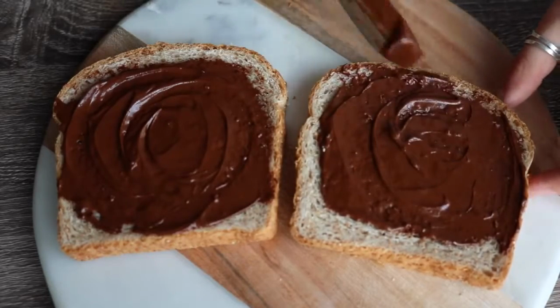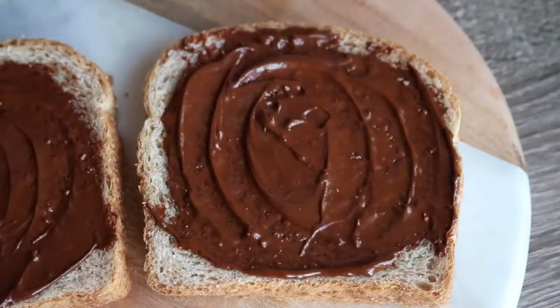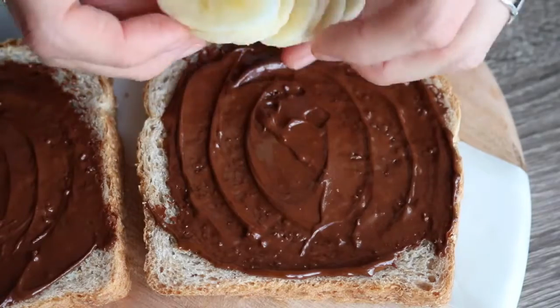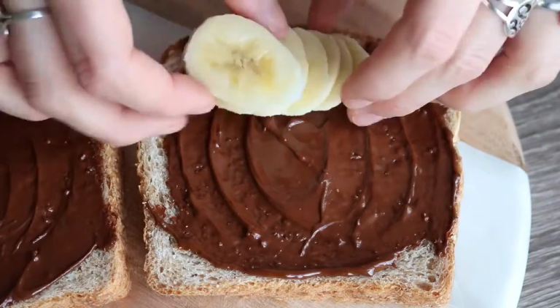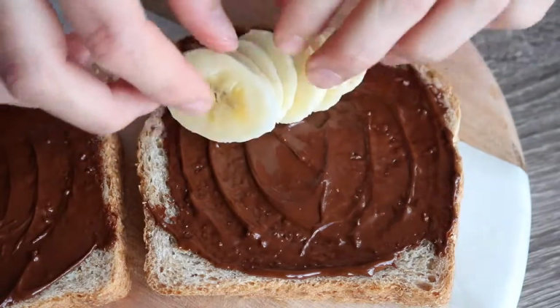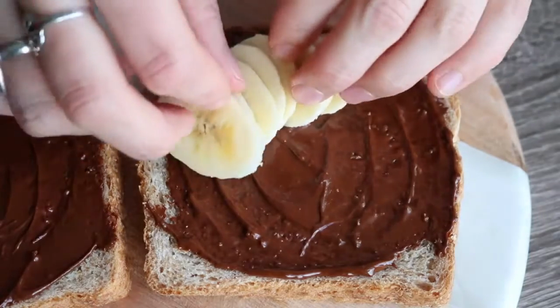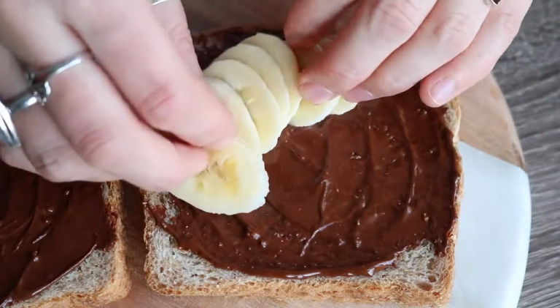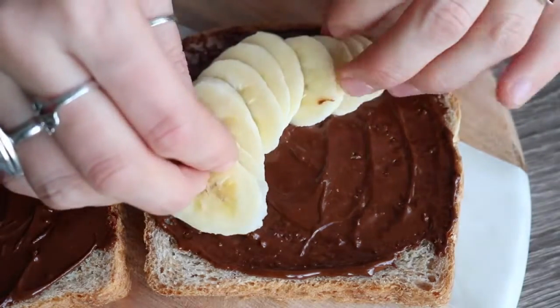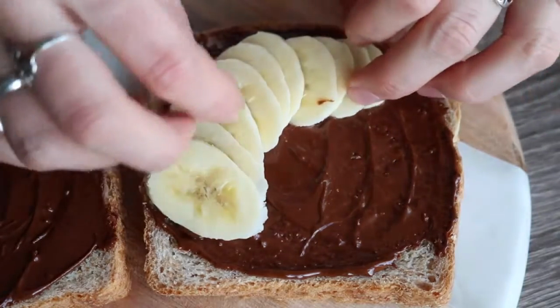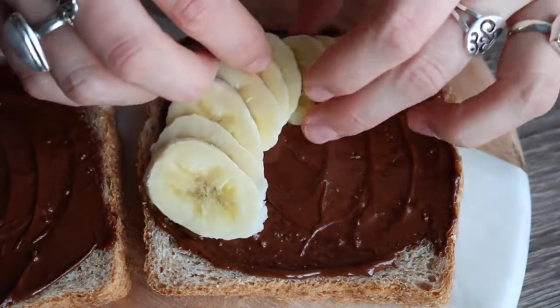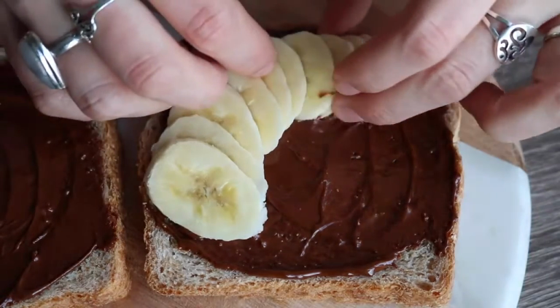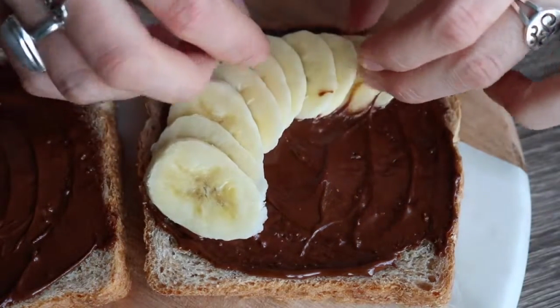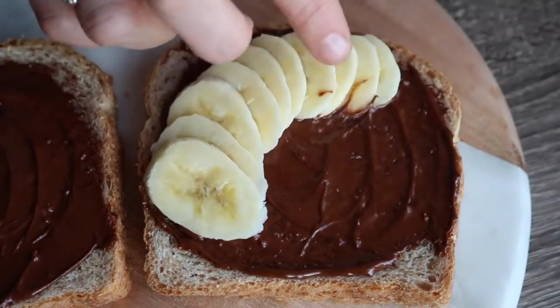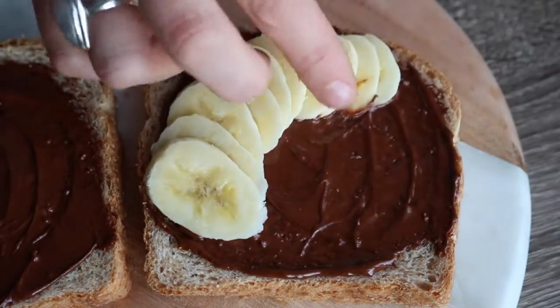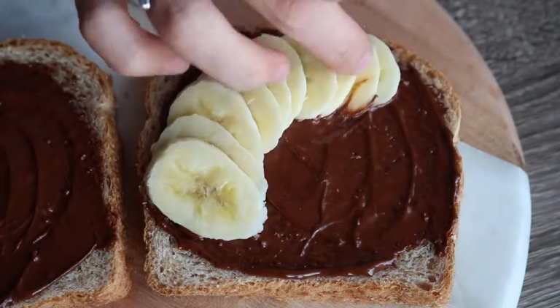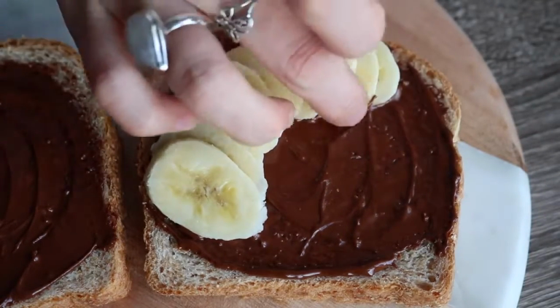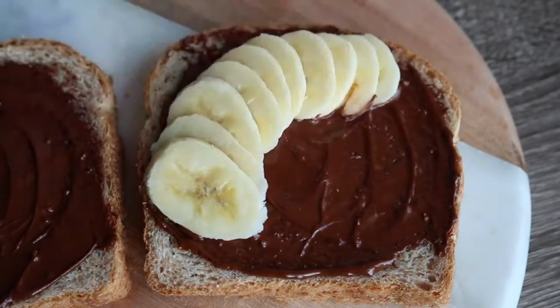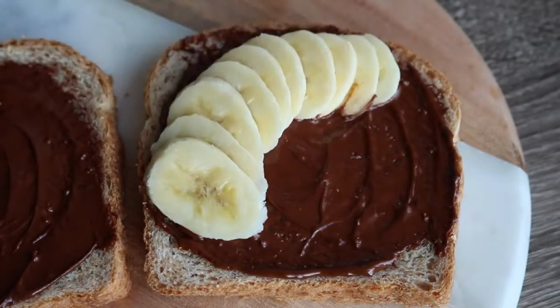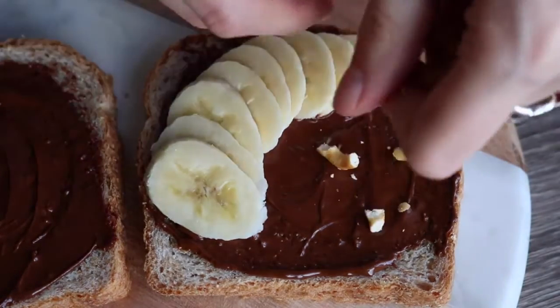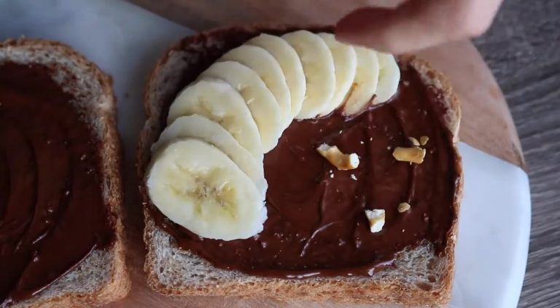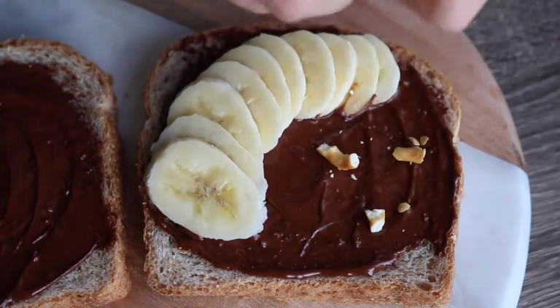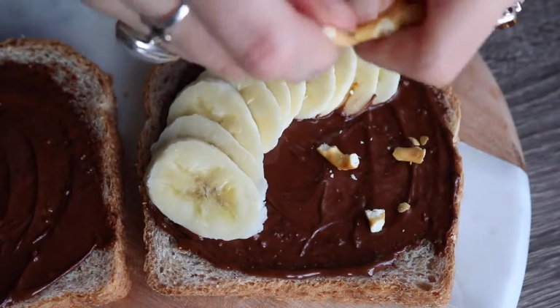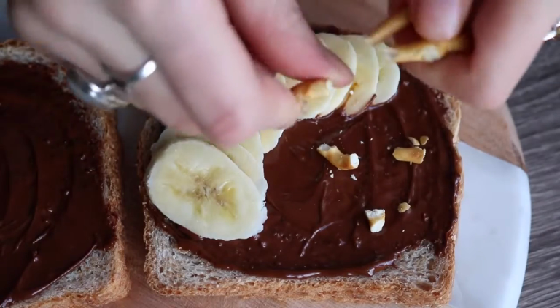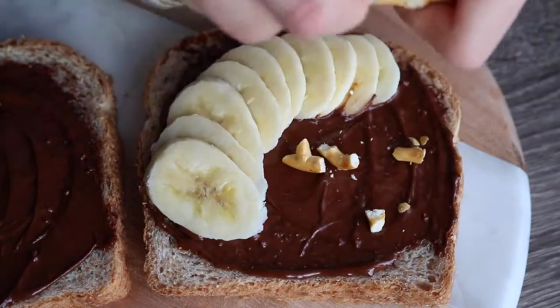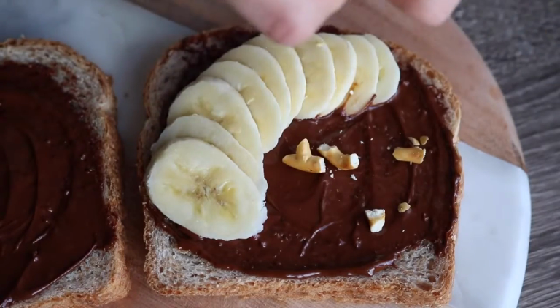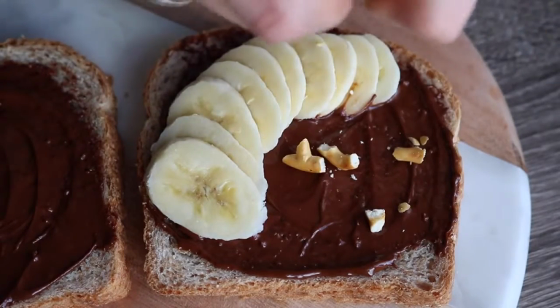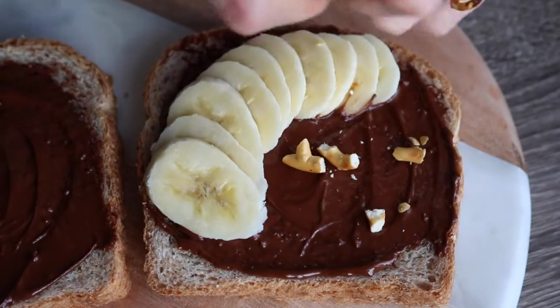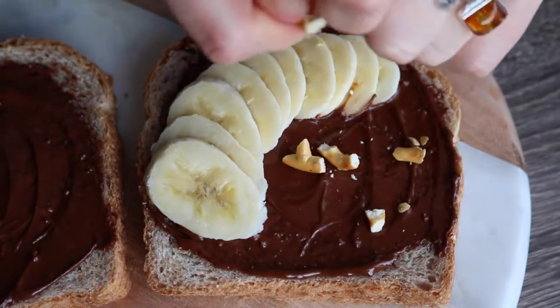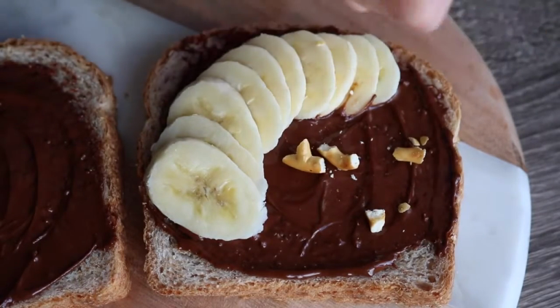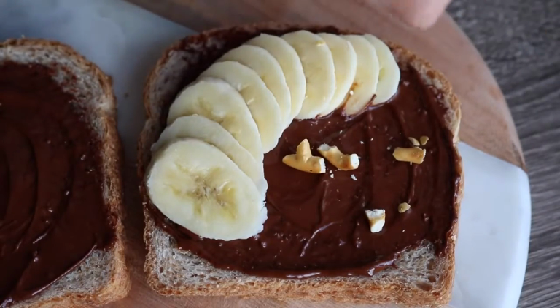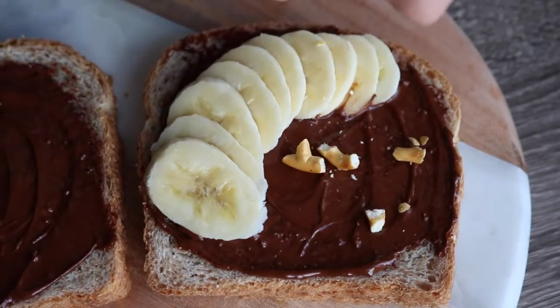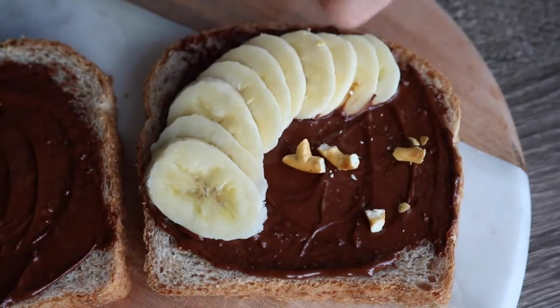Then on one slice I like doing a sliced banana — you can put this however you want, I just did it like this for decorative purposes — and then I like crunching up some pretzel pieces on top.